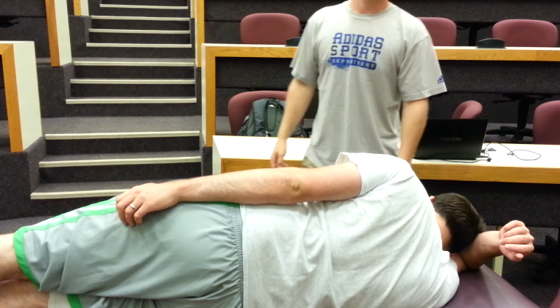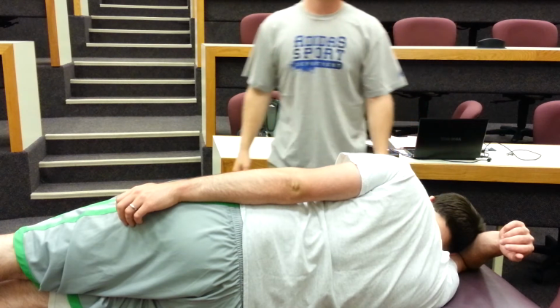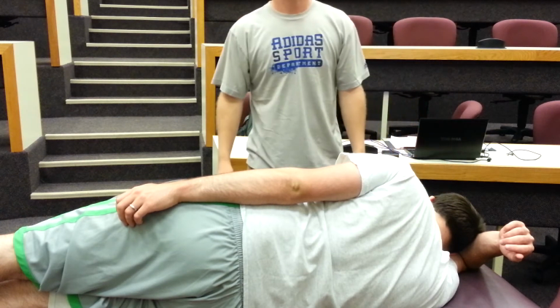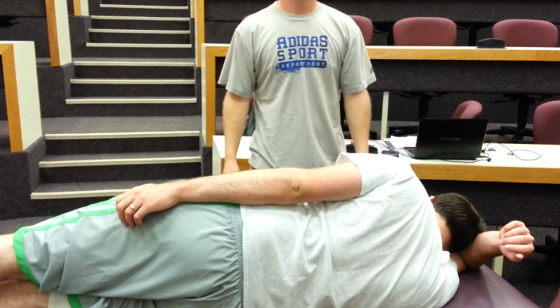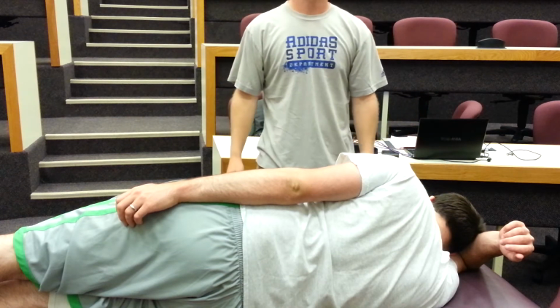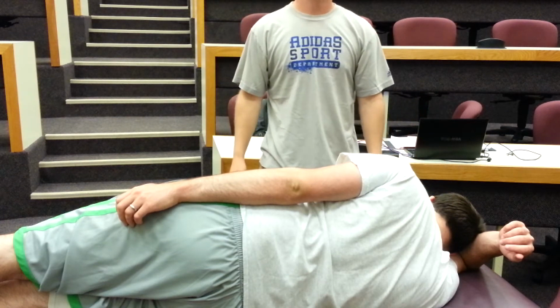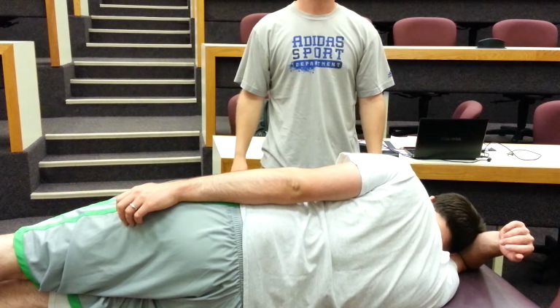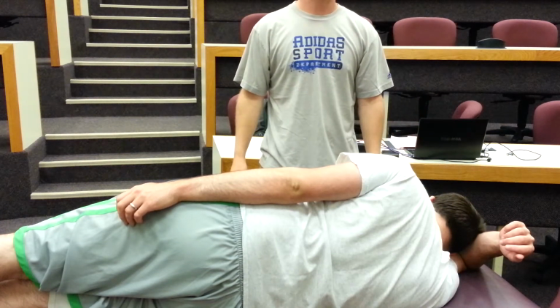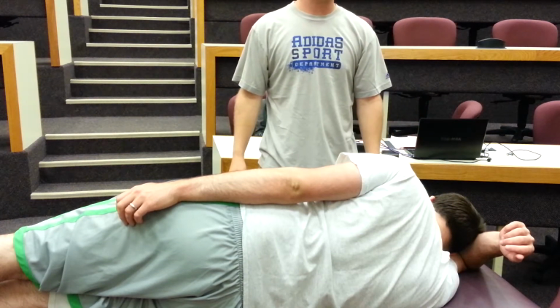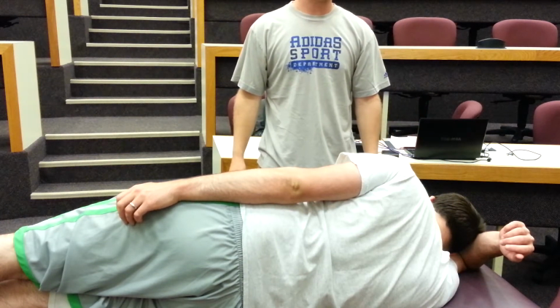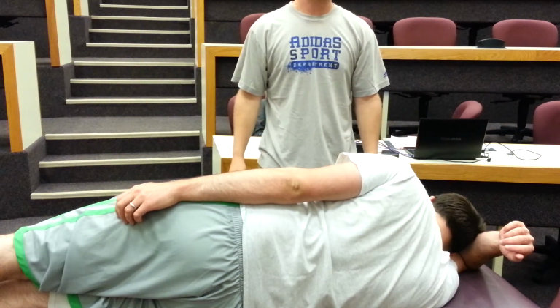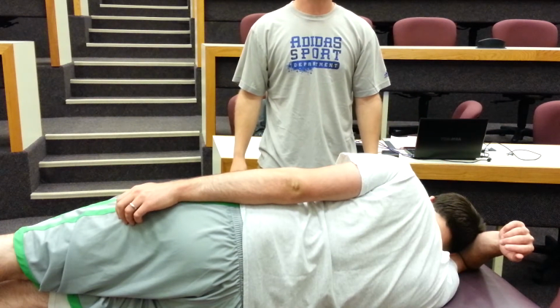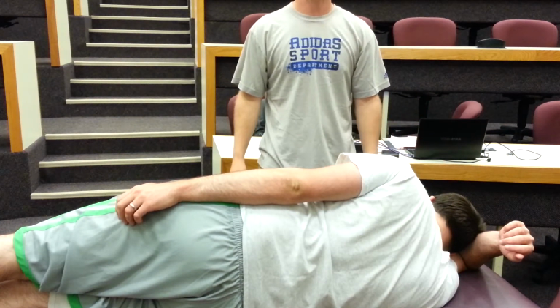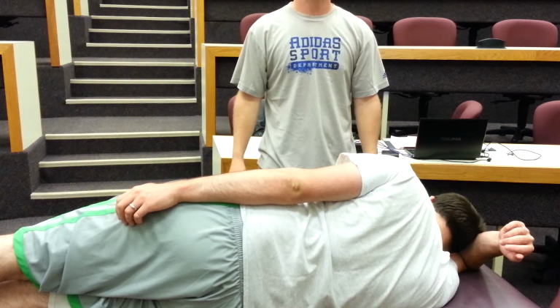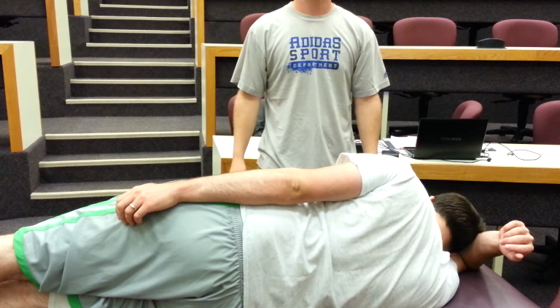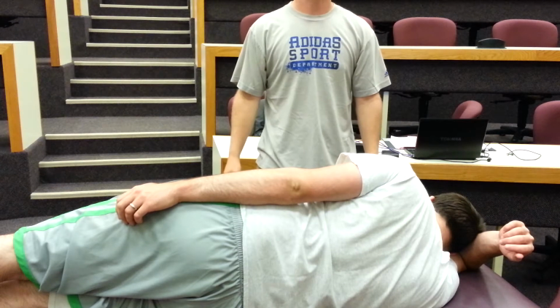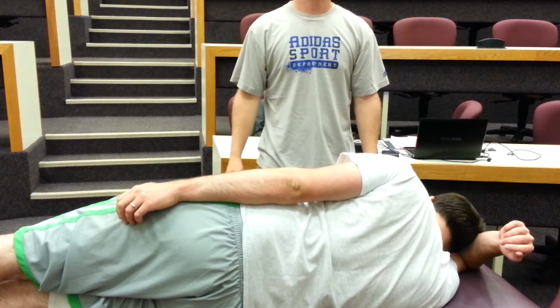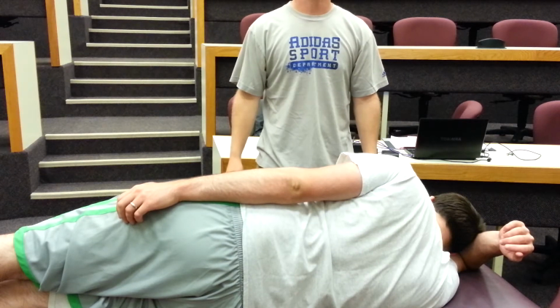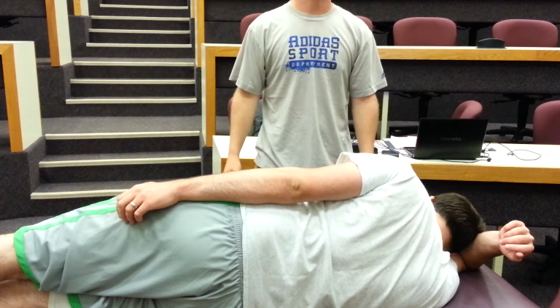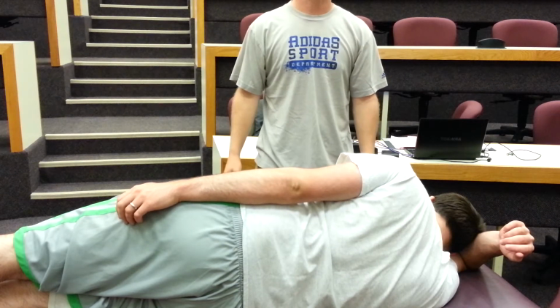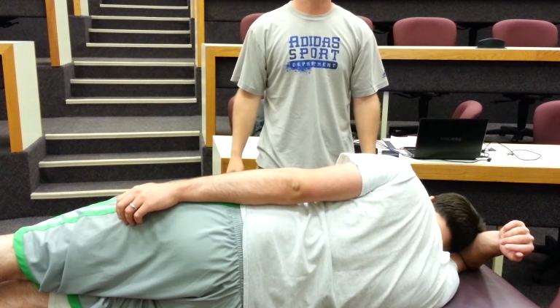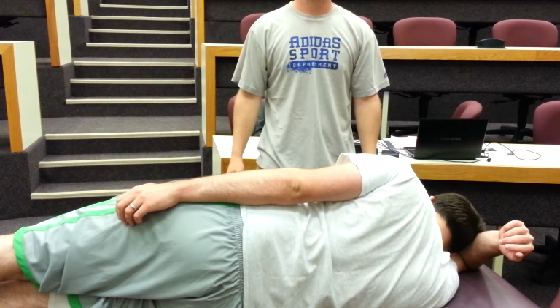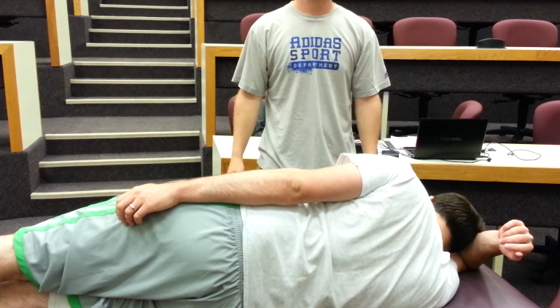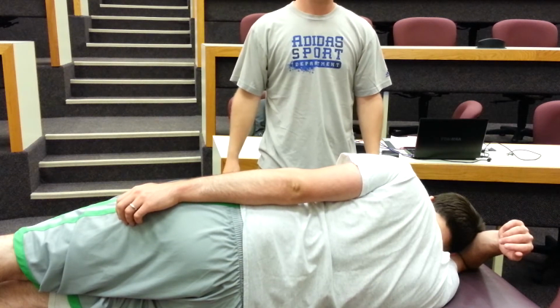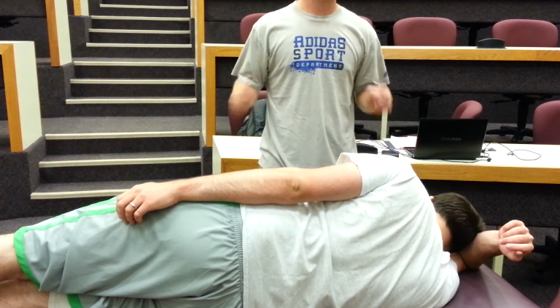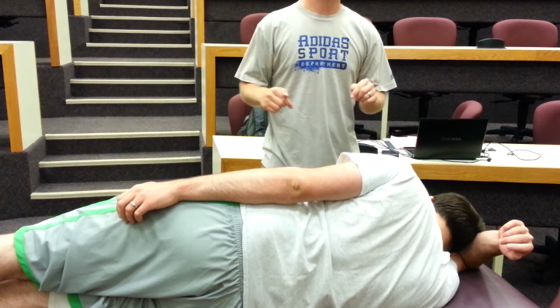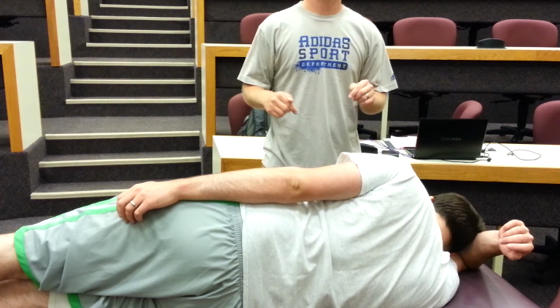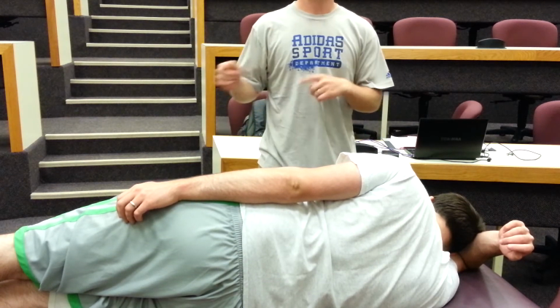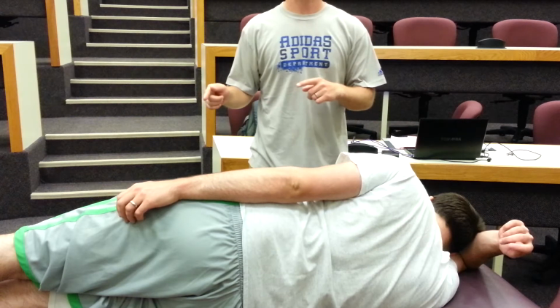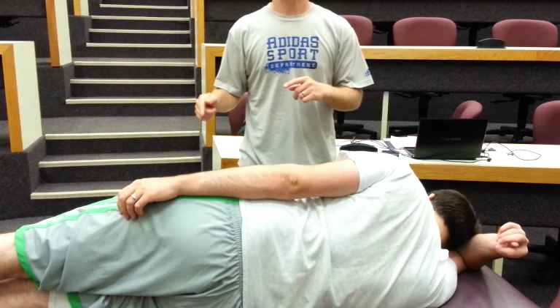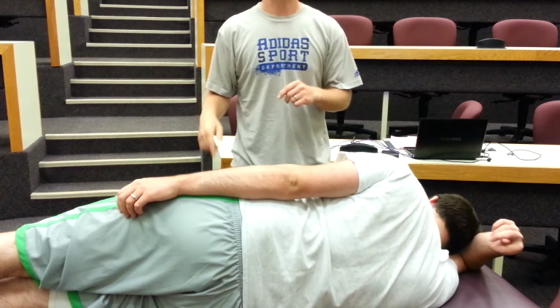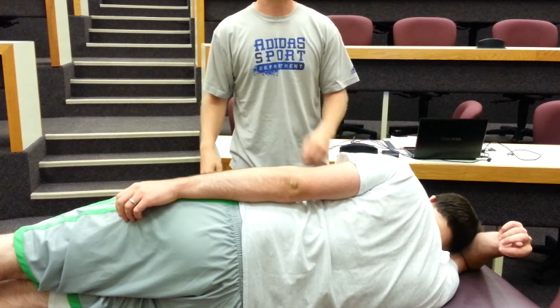This video will introduce you to the OMM technique known as rib raising in the lateral recumbent position. There's a variation in this technique called rib raising in the supine position. We'll start with lateral recumbent, and the next video will be on the supine position.